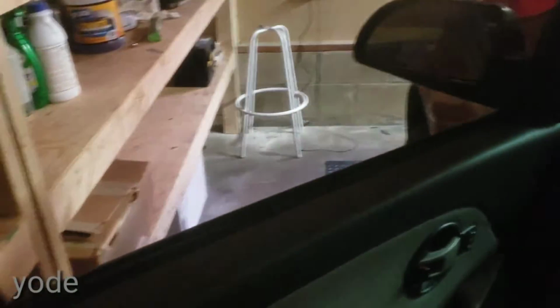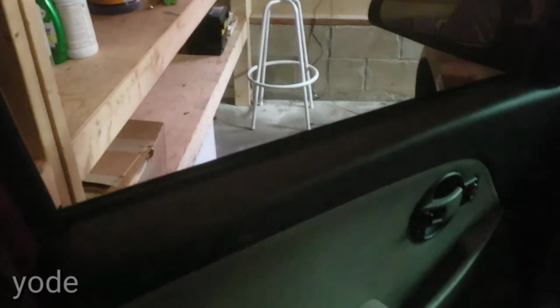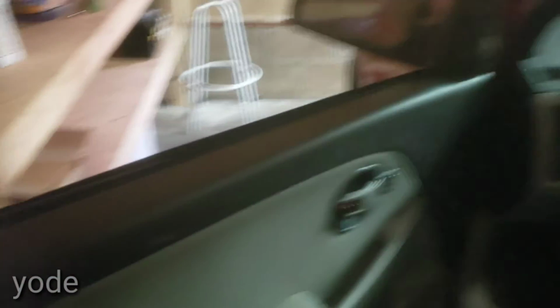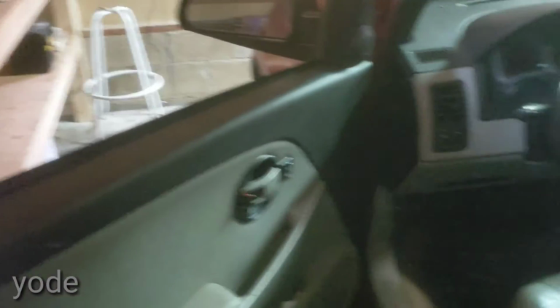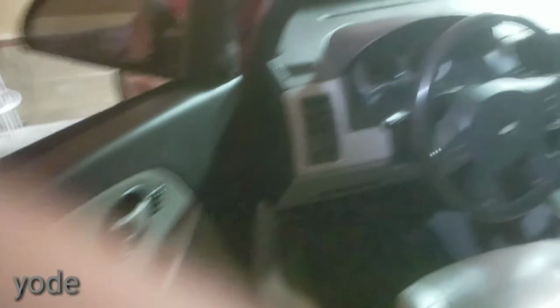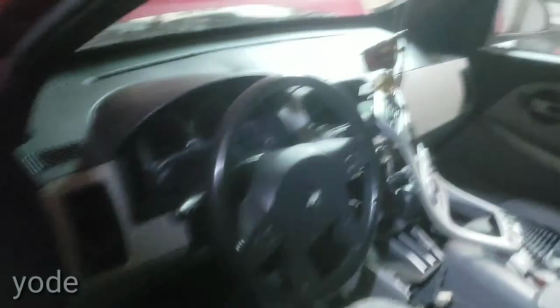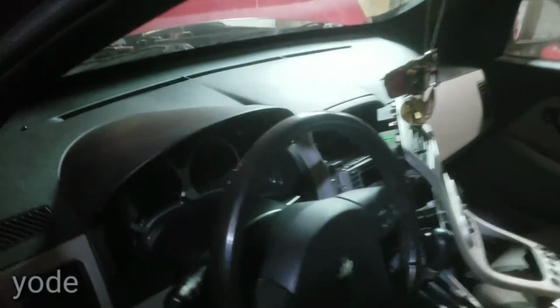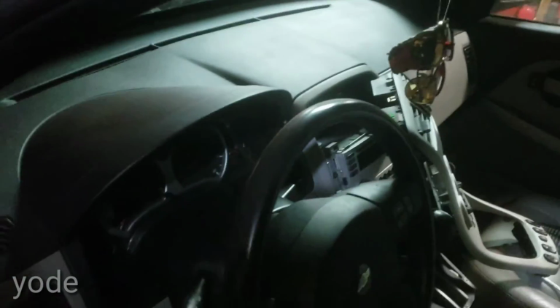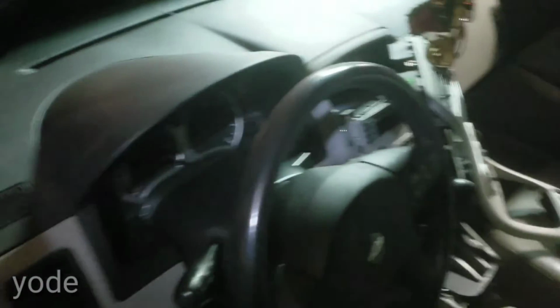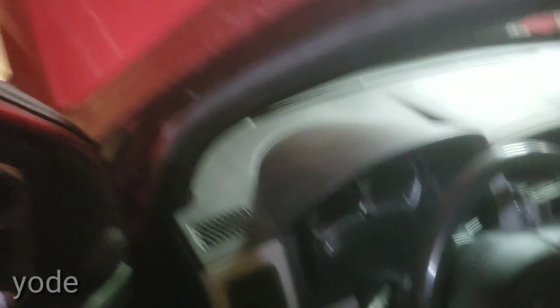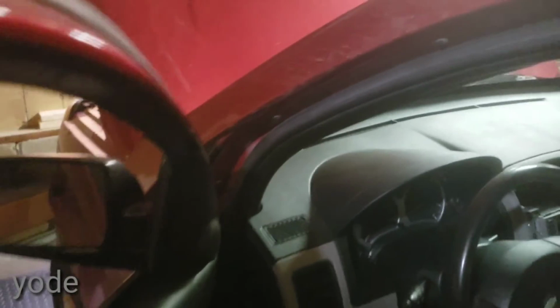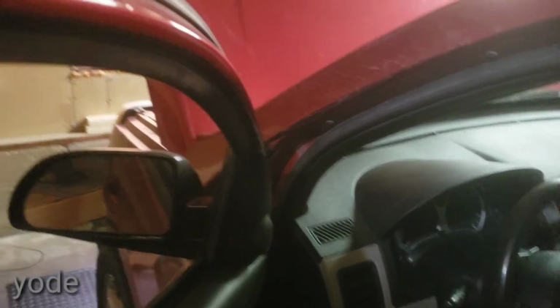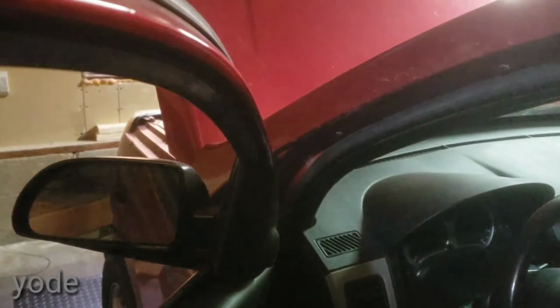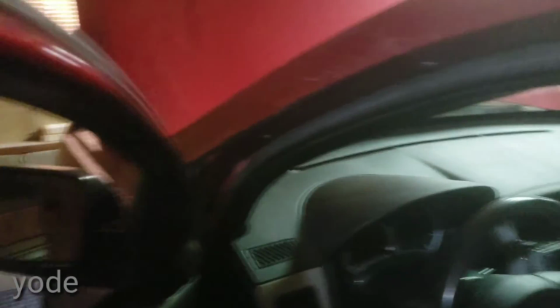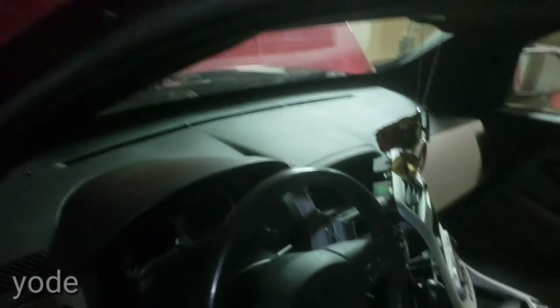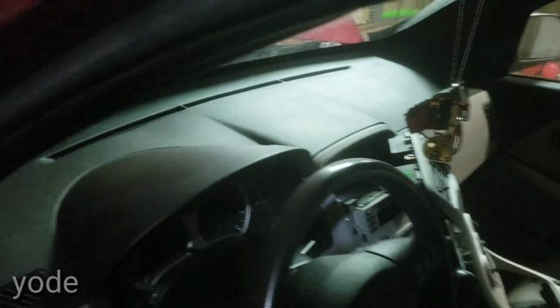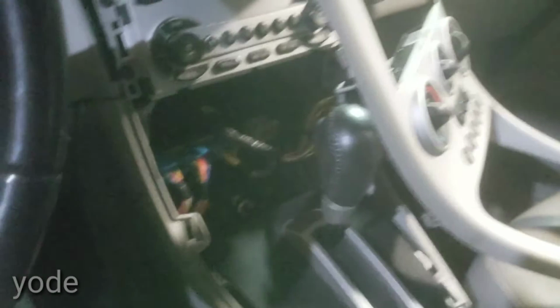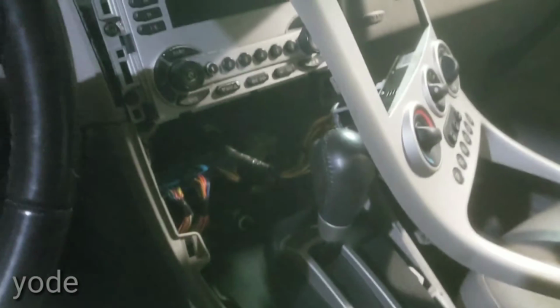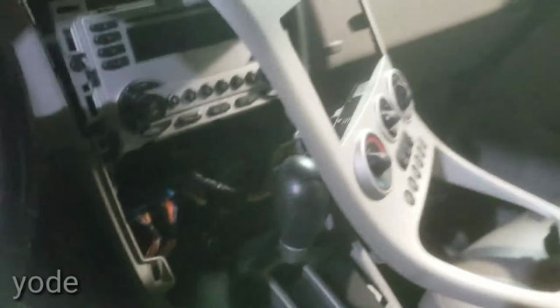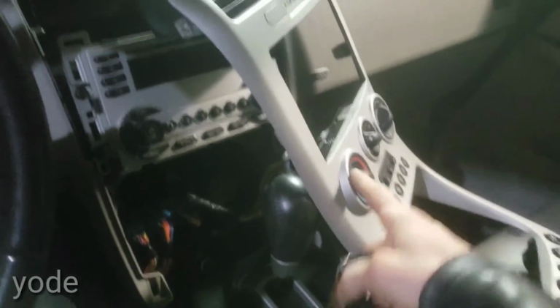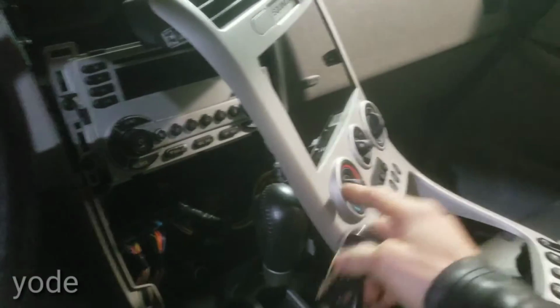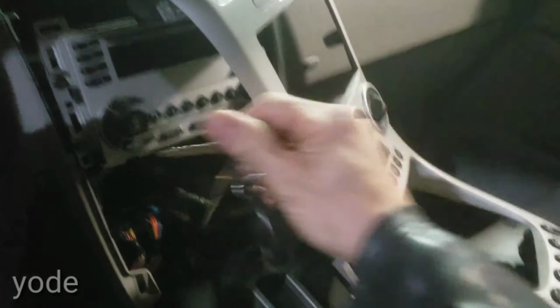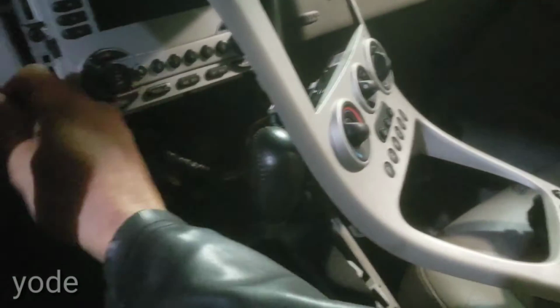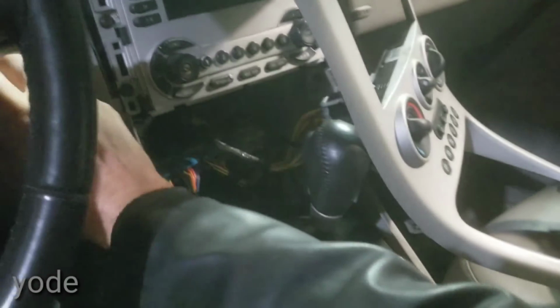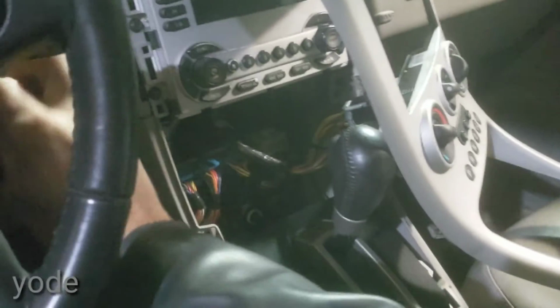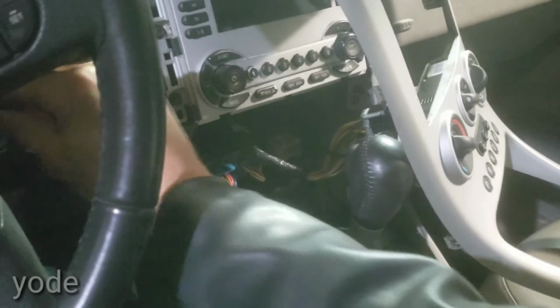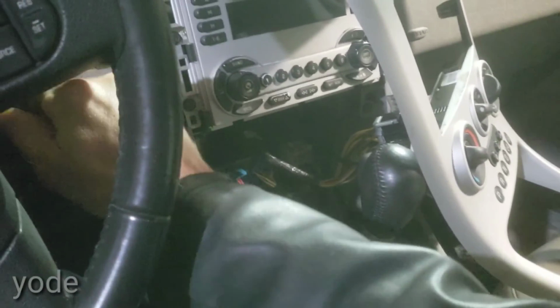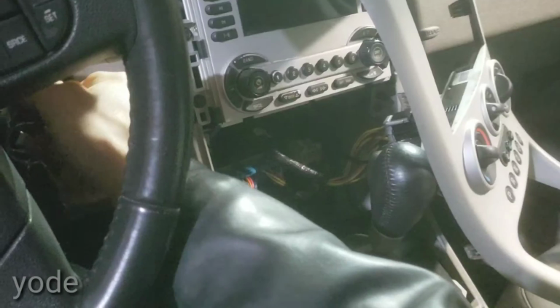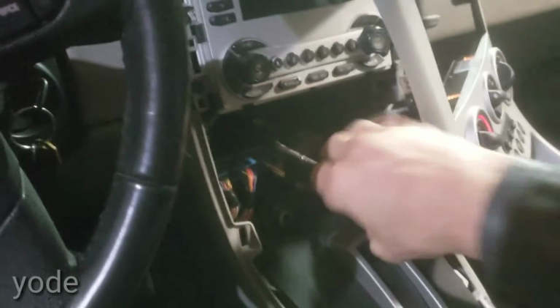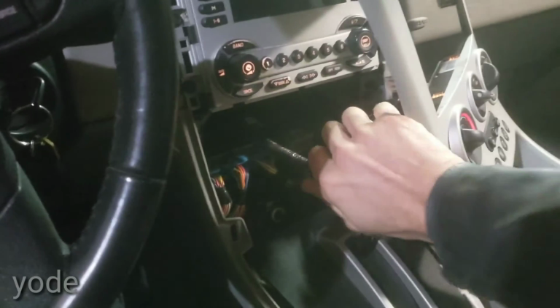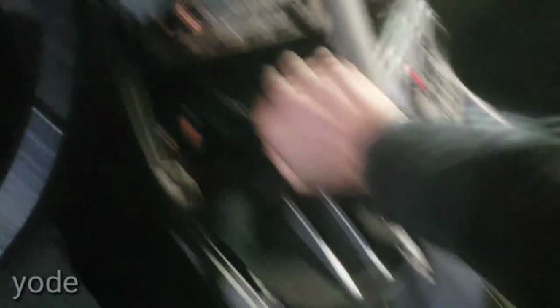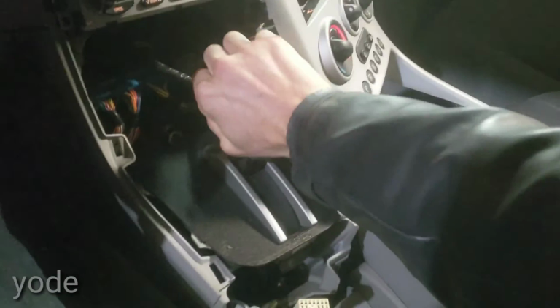First of all, you do not want to disconnect the battery when you do this. When you go to take this cover off, you want to put the key in and put the shifter back so you can get the cover off.